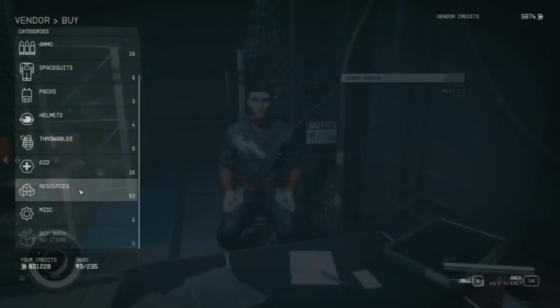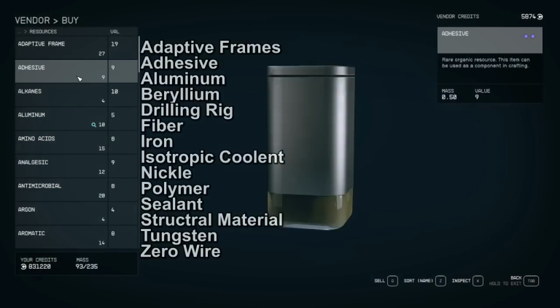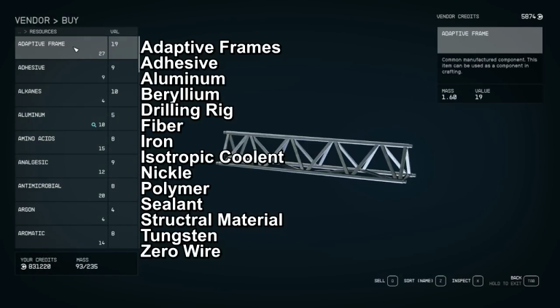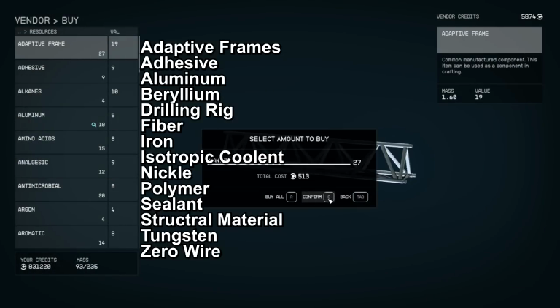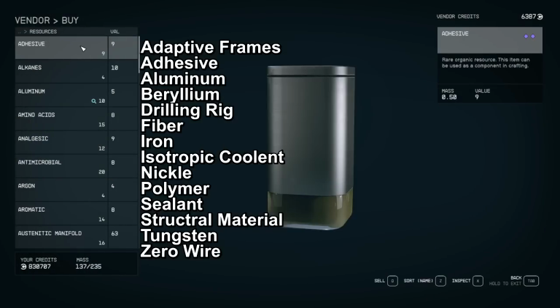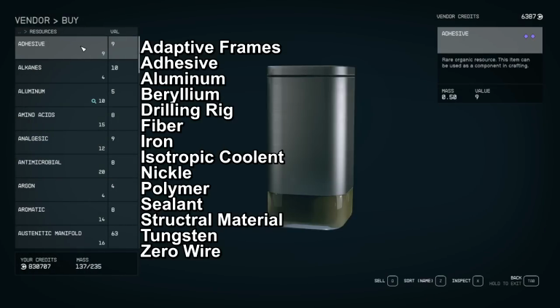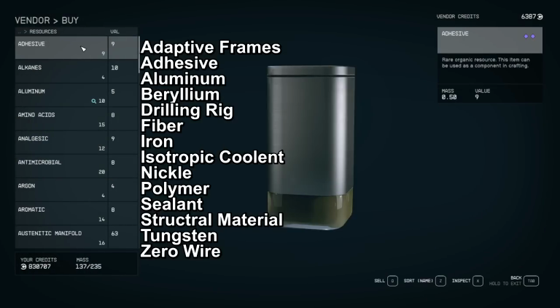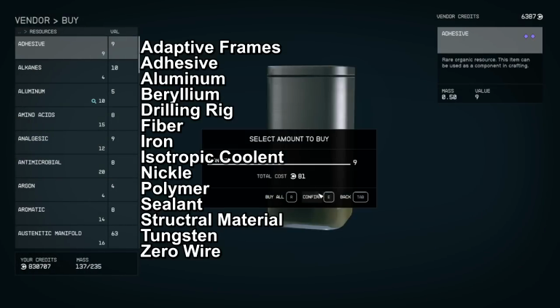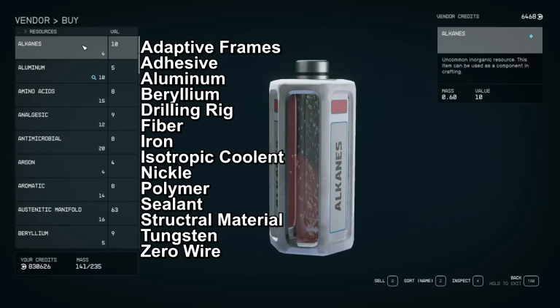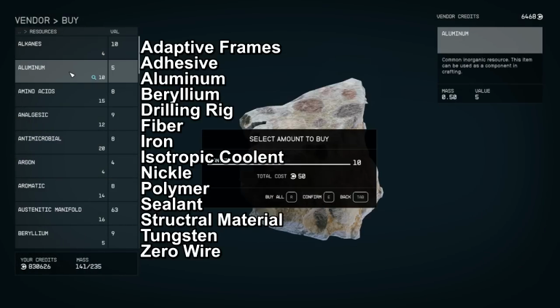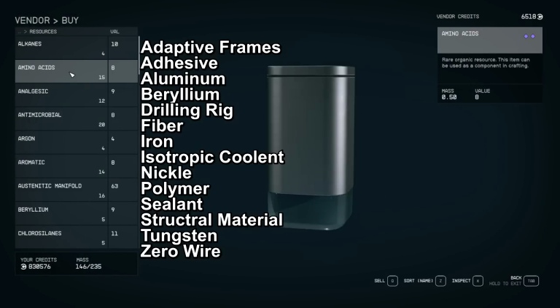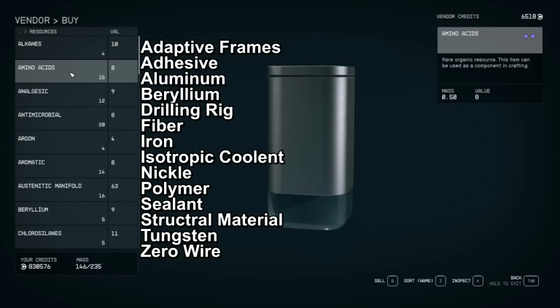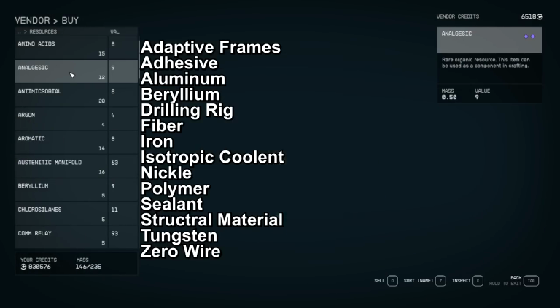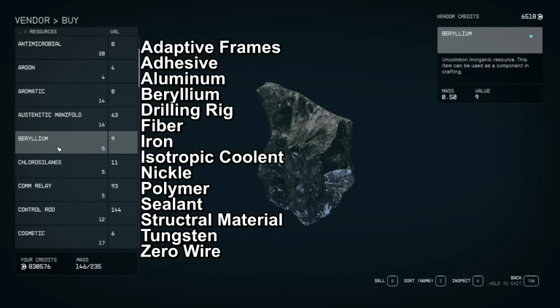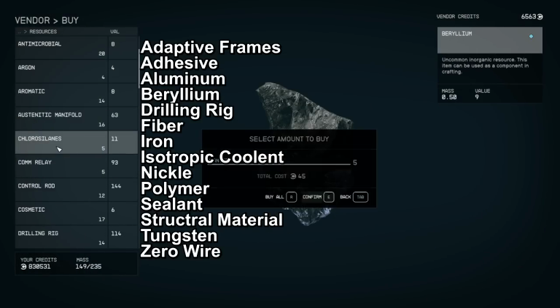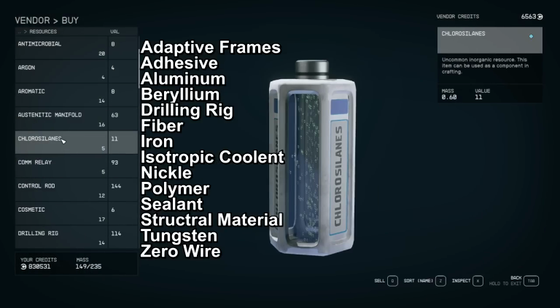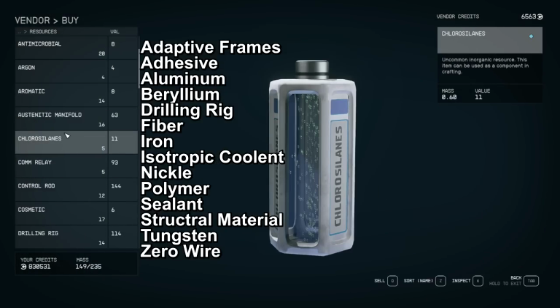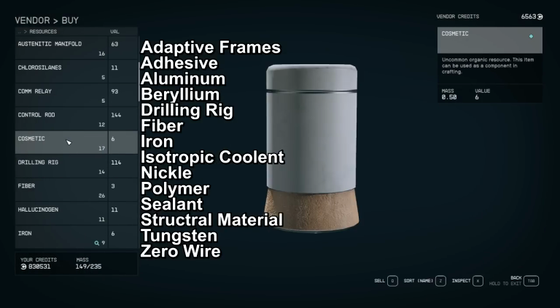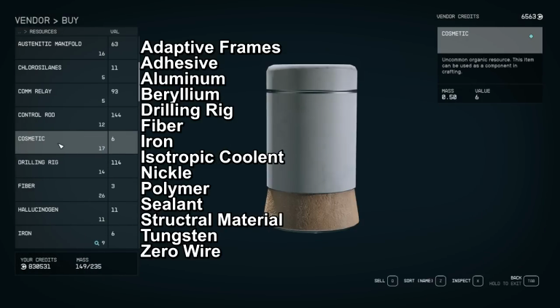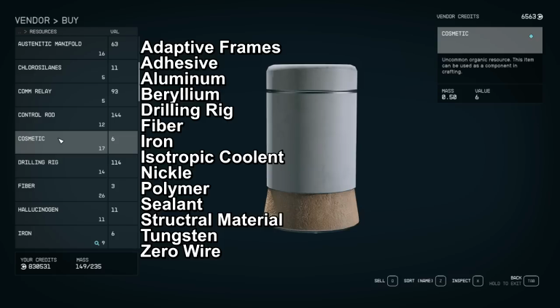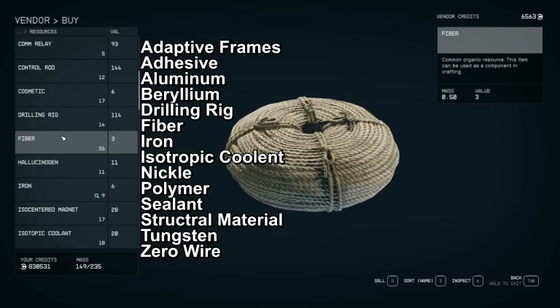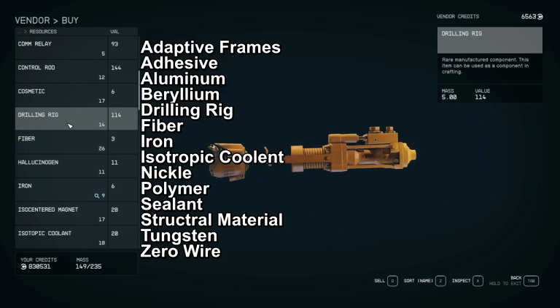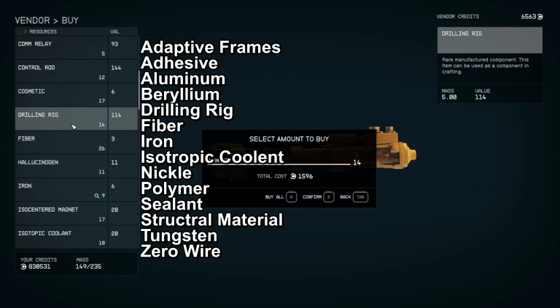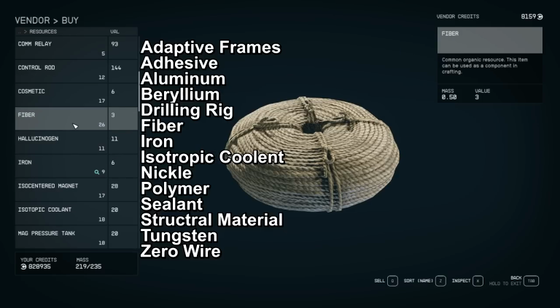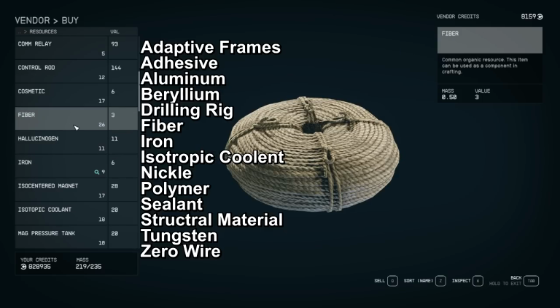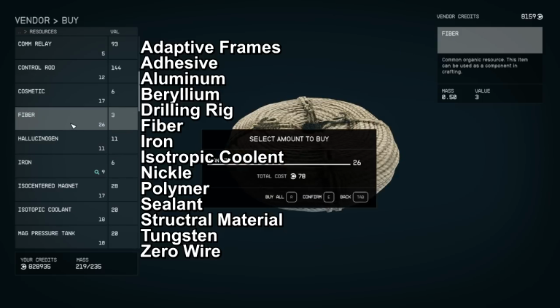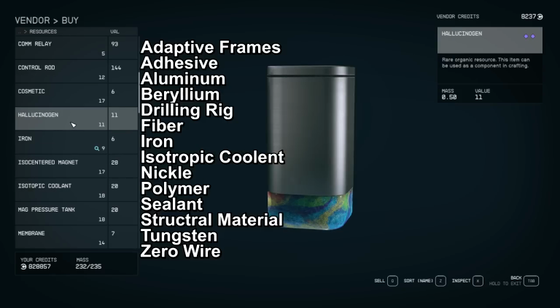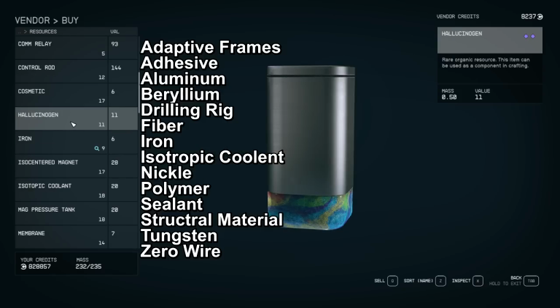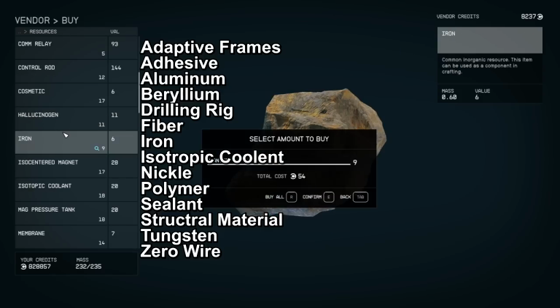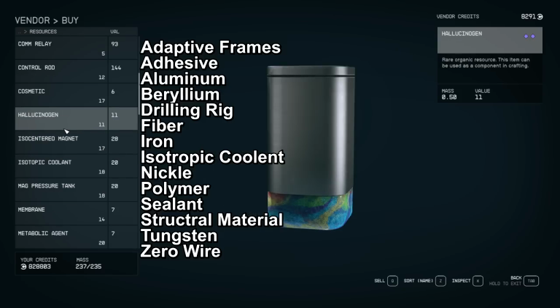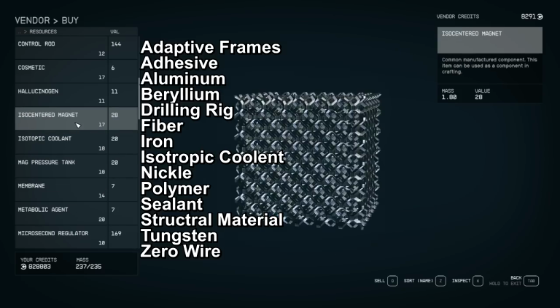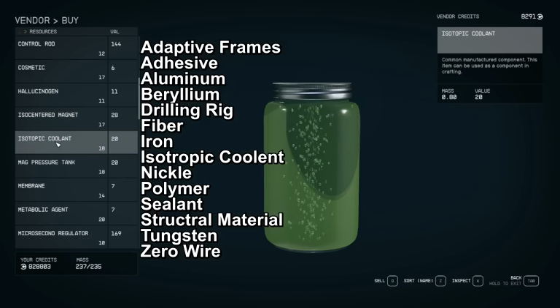Here is a list of resources — you're going to want to buy absolutely every single one of these from Patrick. The main reason why we're here though is to snag up all of his drilling rigs as well as the isotropic coolant.